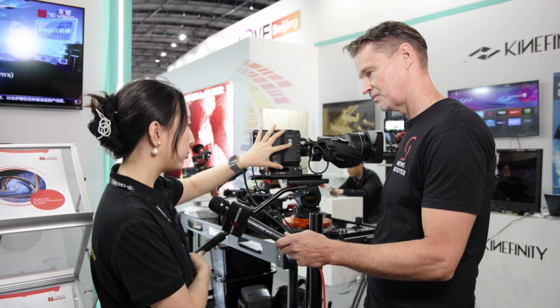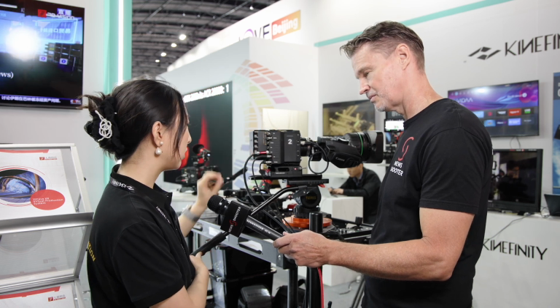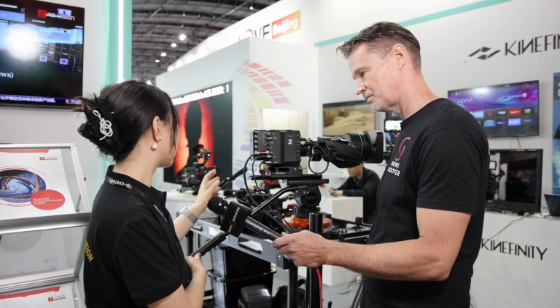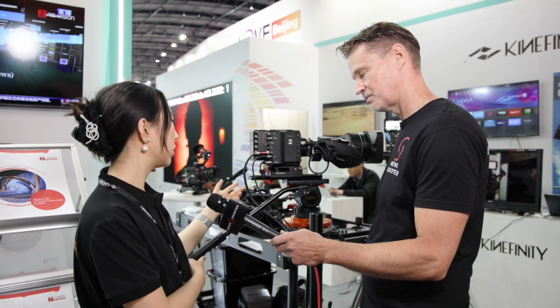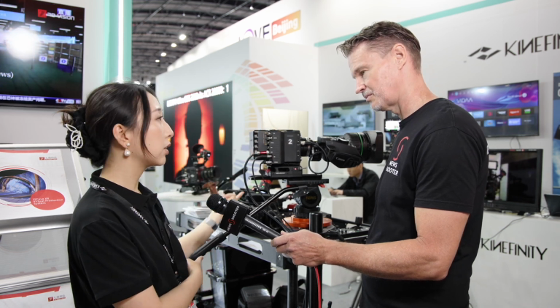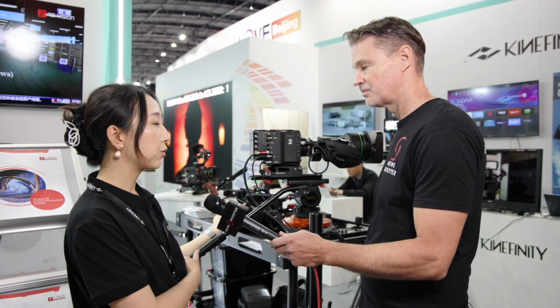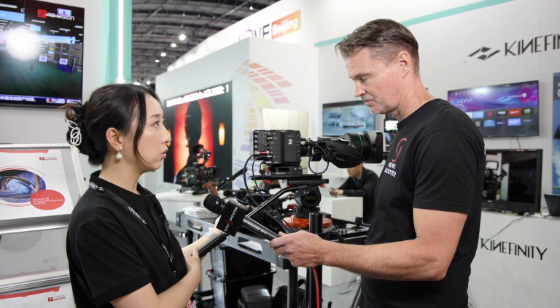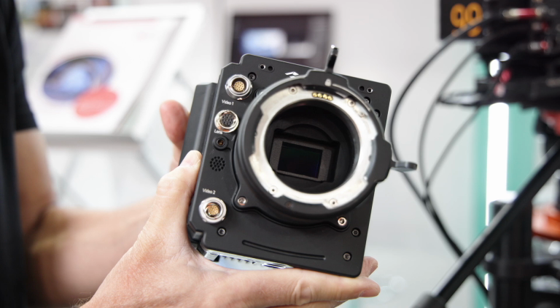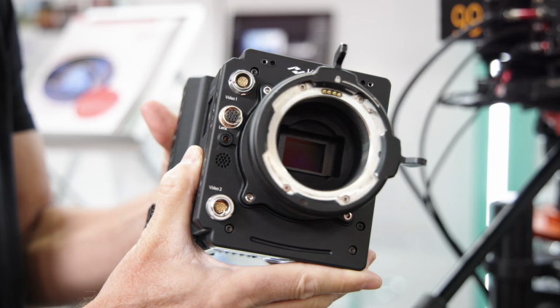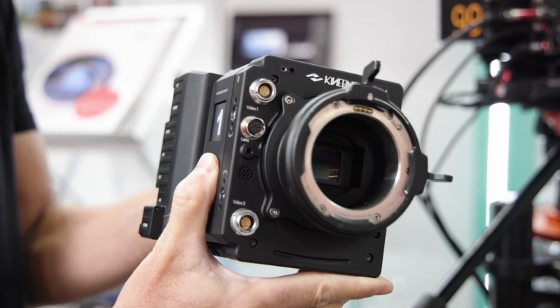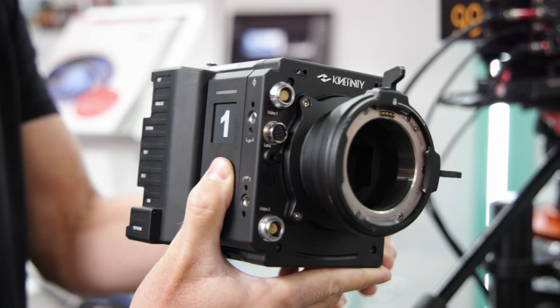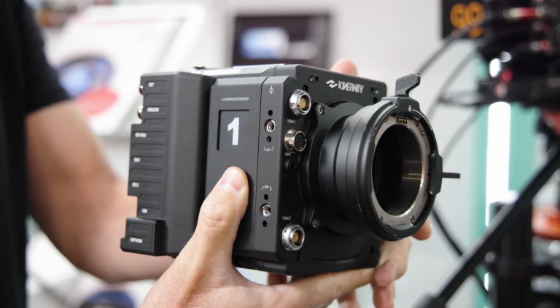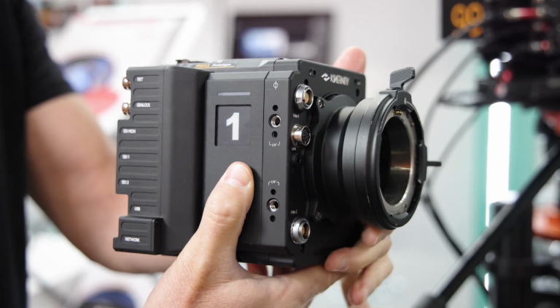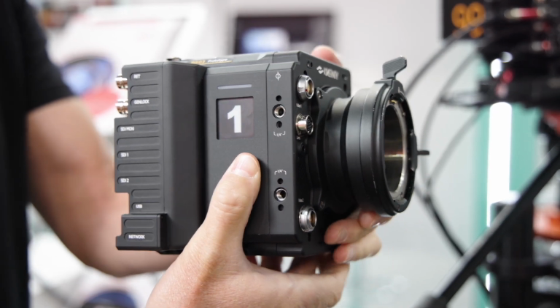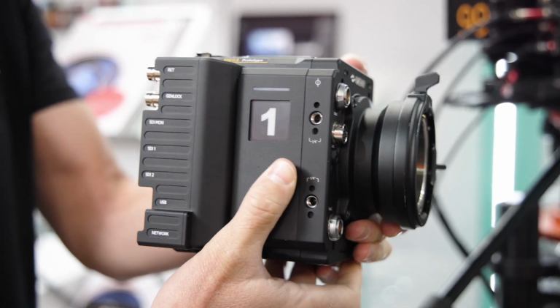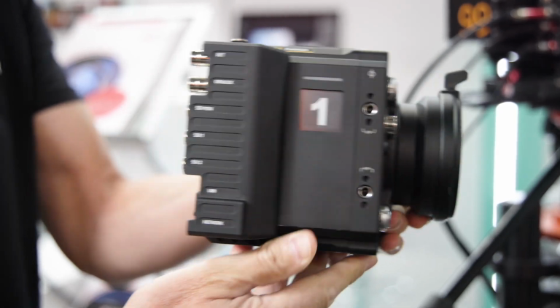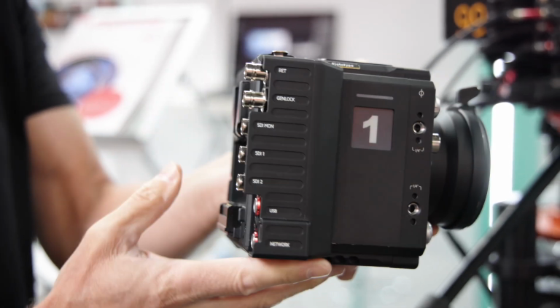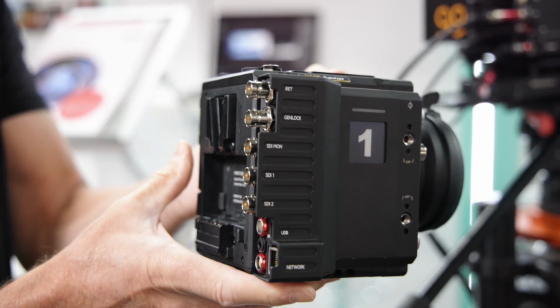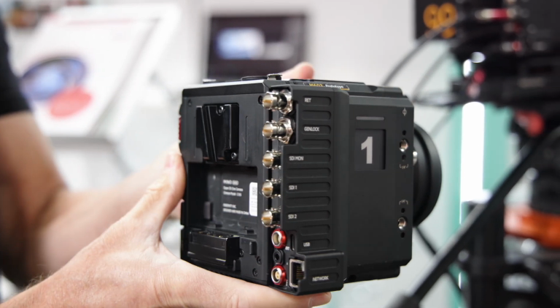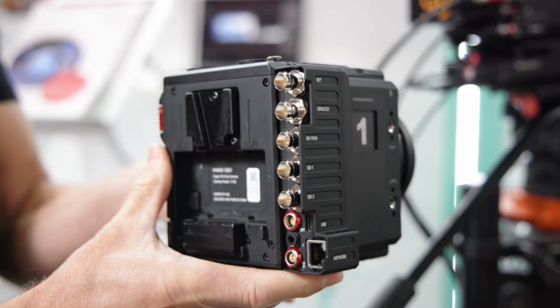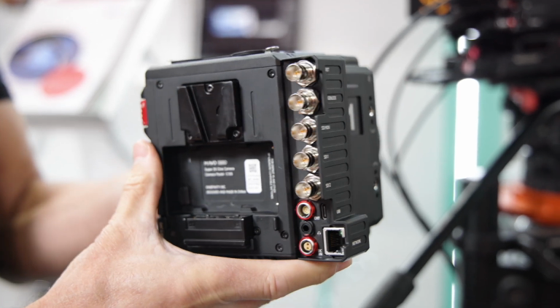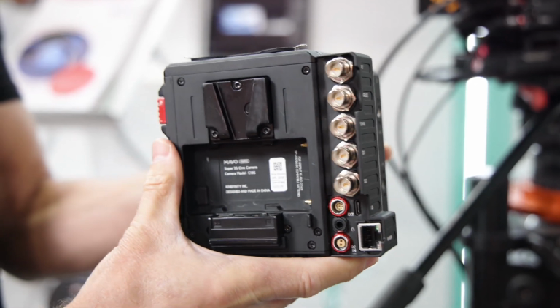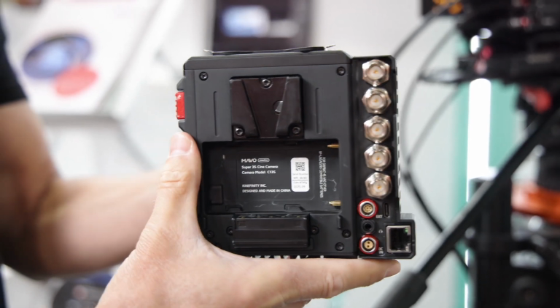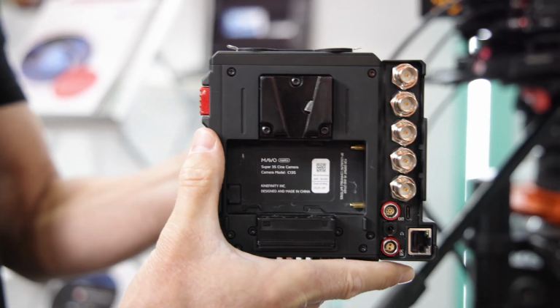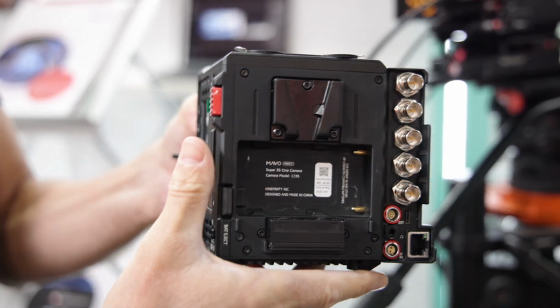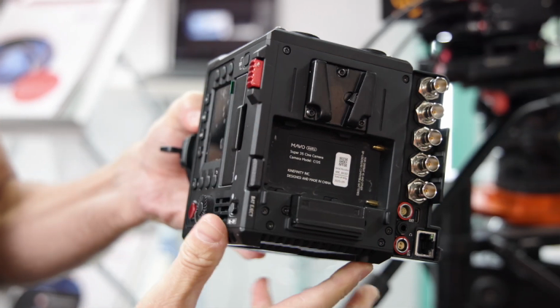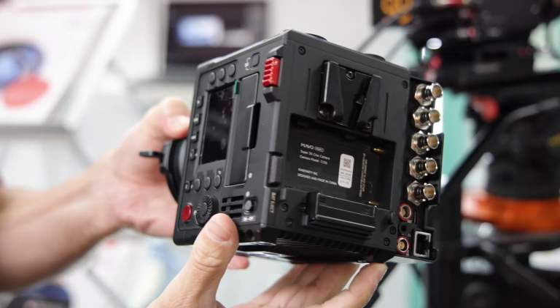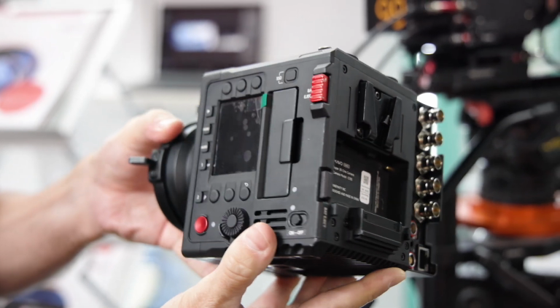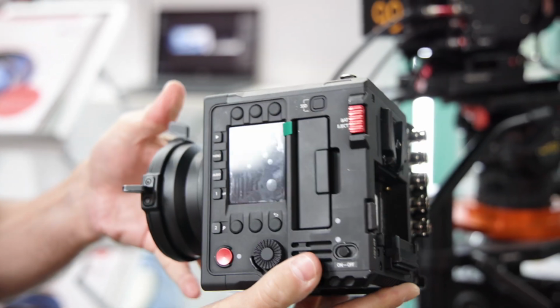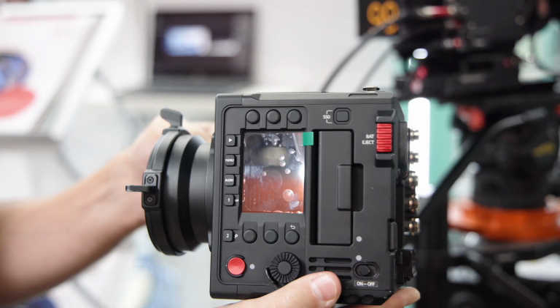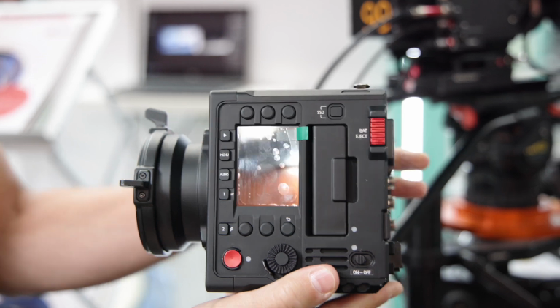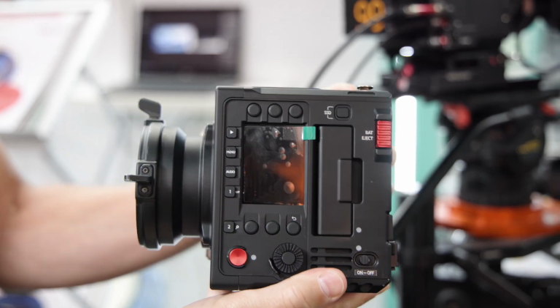For the lineup, we have the M02 with B4 mount, and we also have a Super 35 version with a PL mount, which brings a more cinematic look like our Mavo cinema cameras.